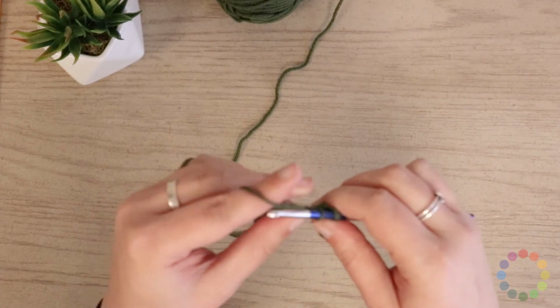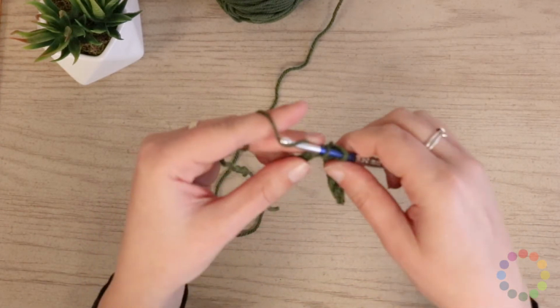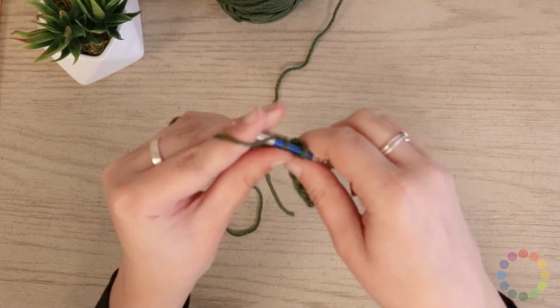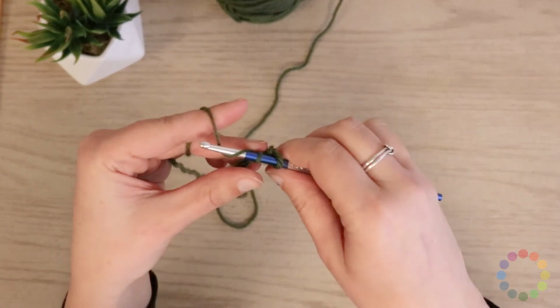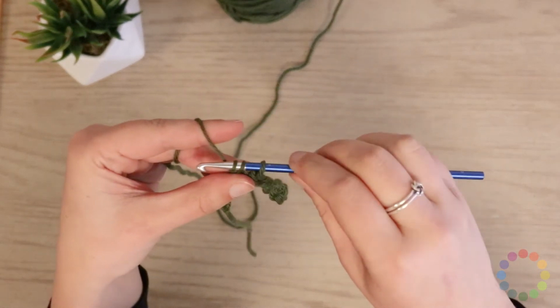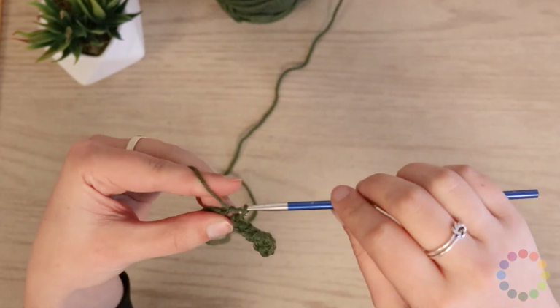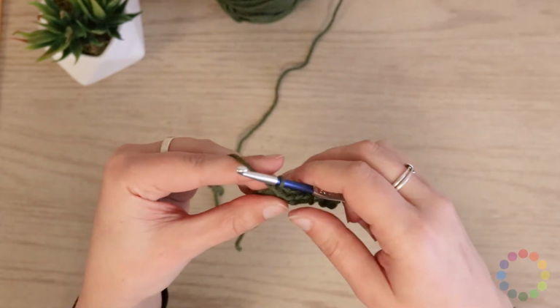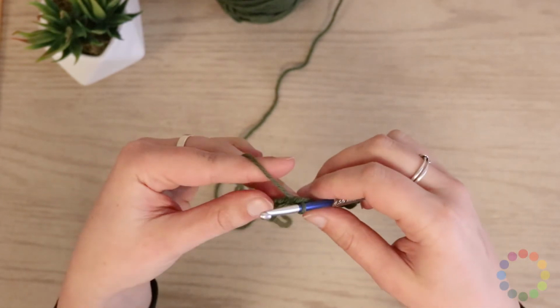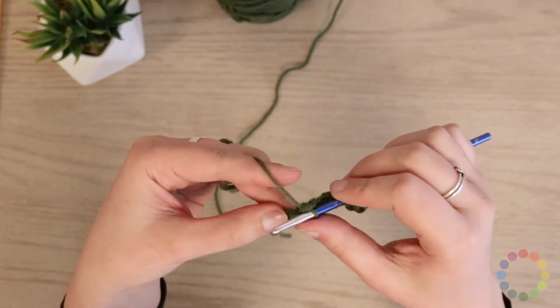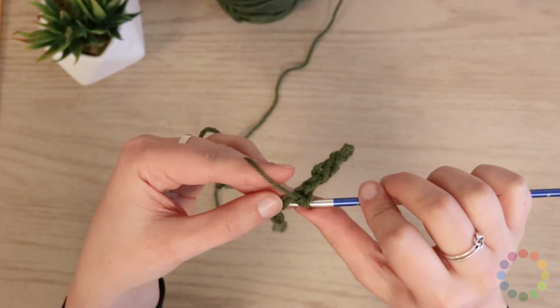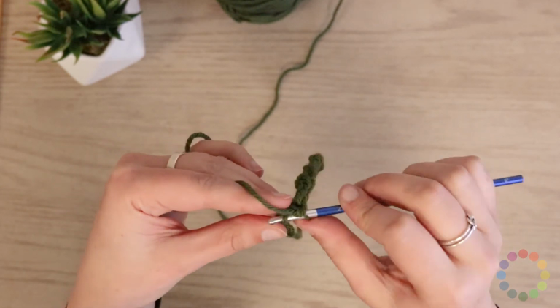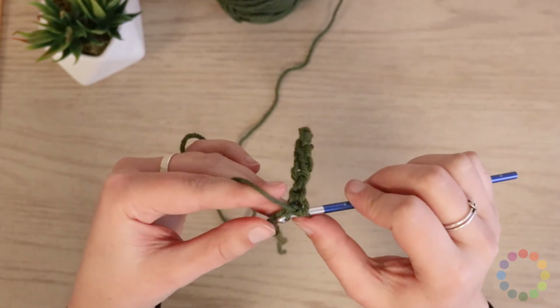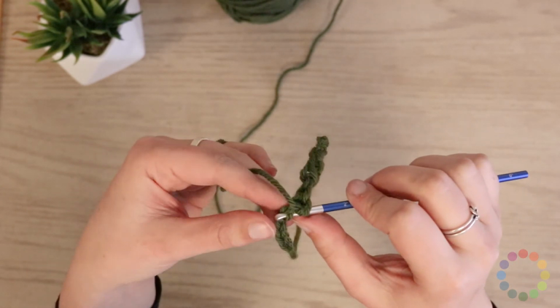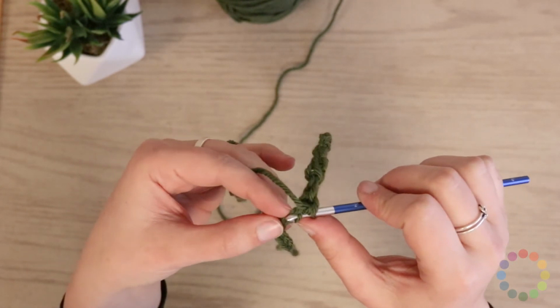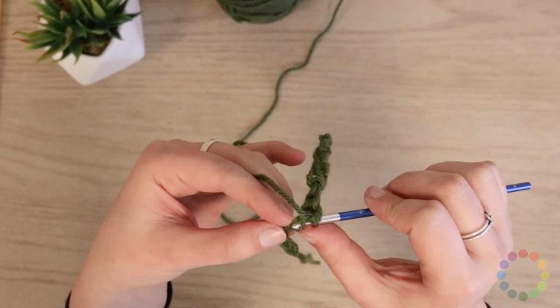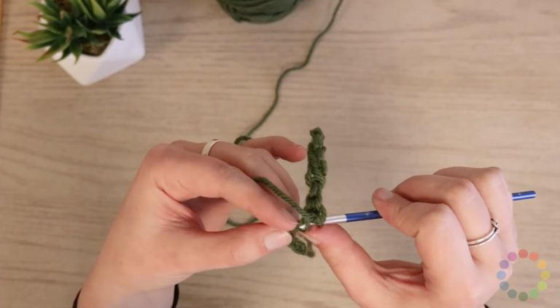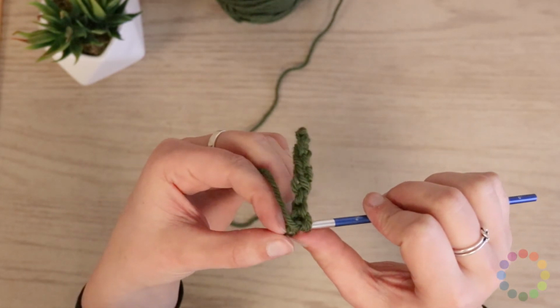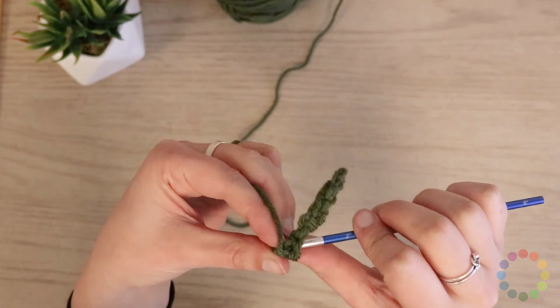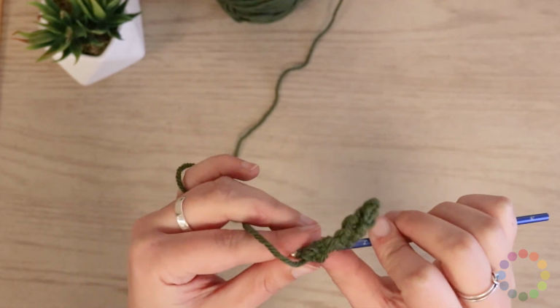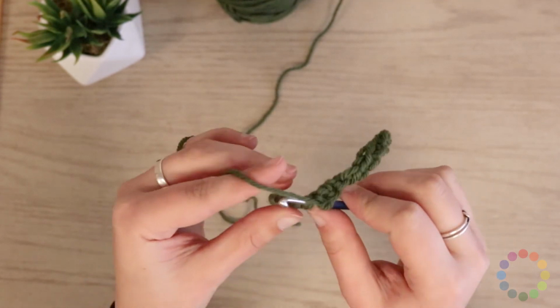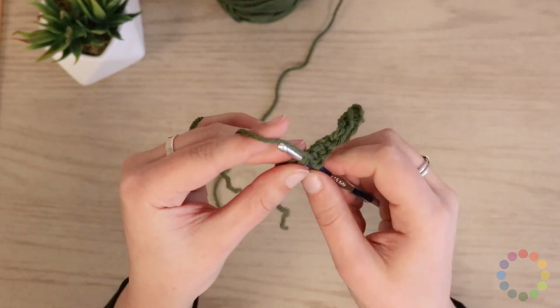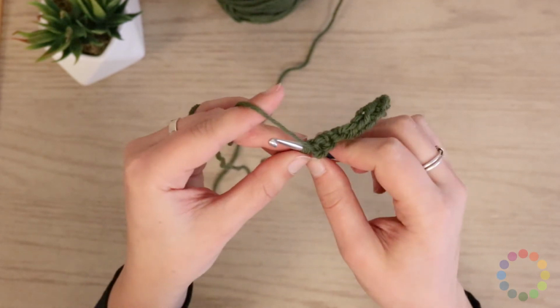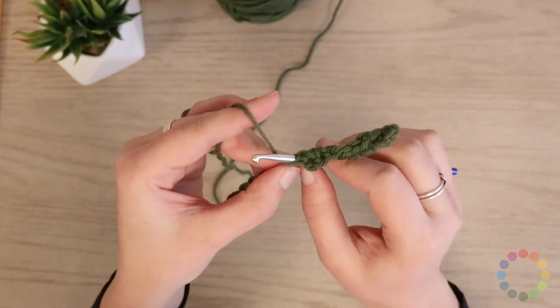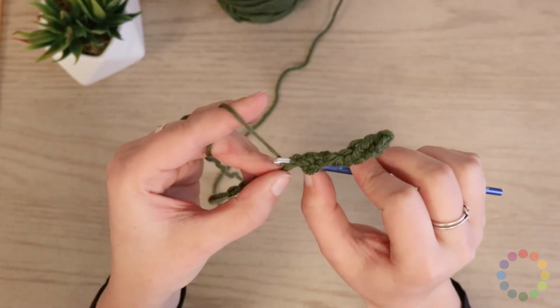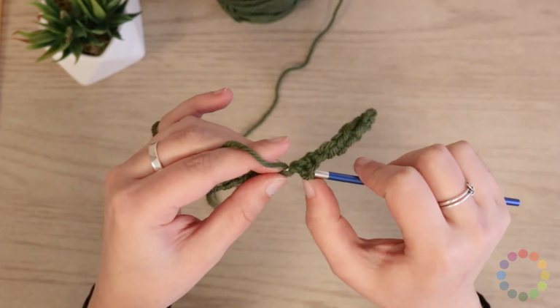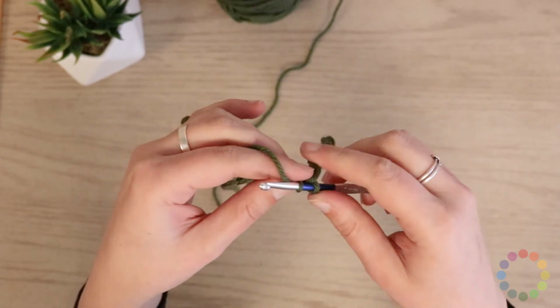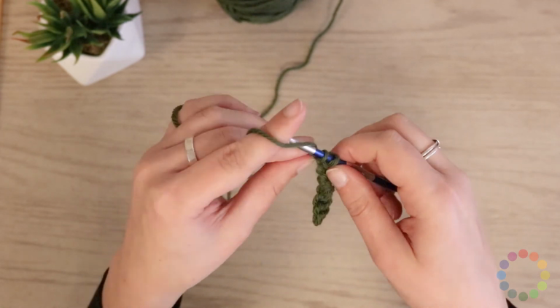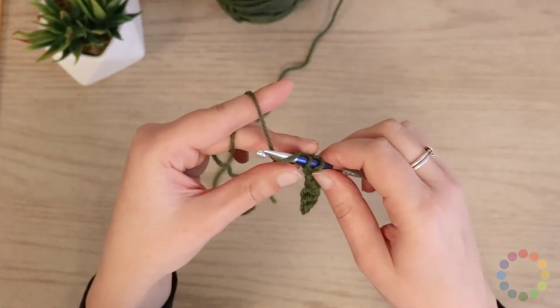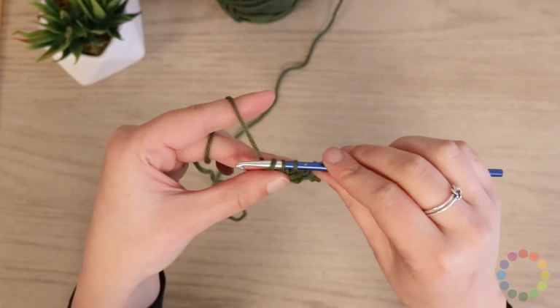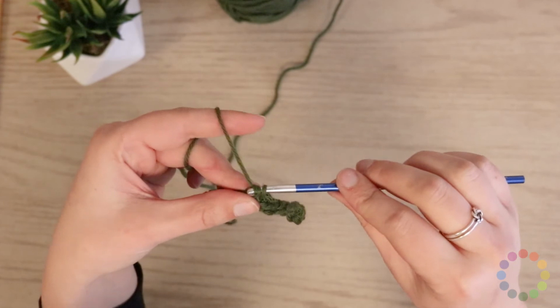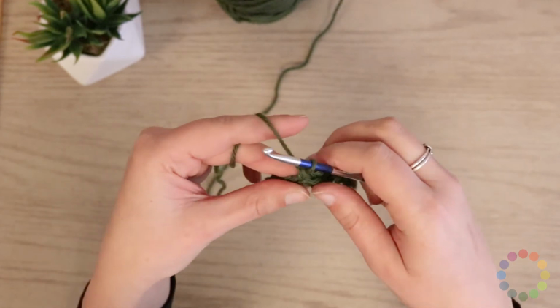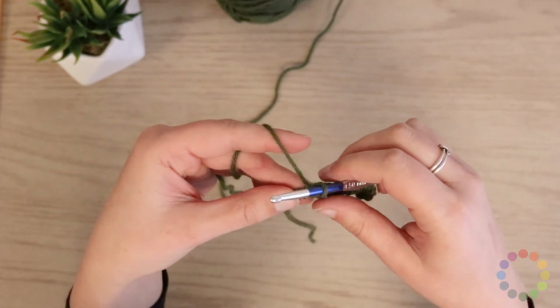So I pulled up two loops, yarning over, pulling through two. And I am going into both sides of my chain stitch — yarn over, pull up a loop, yarn over, pull through two.